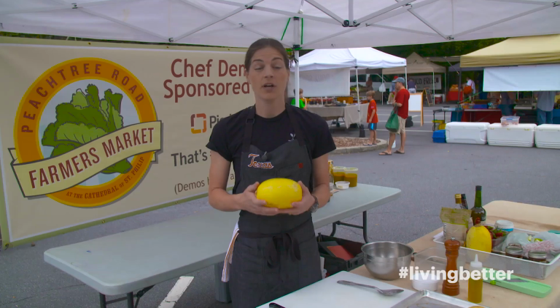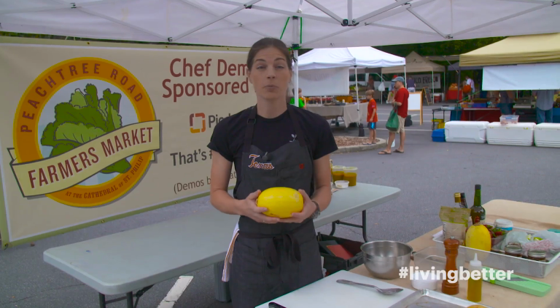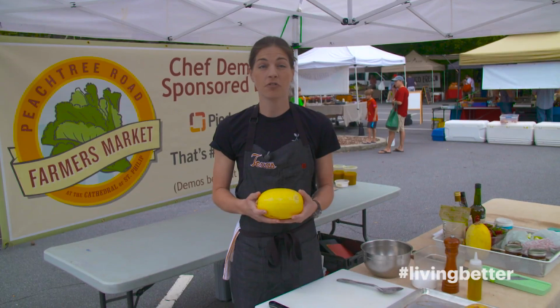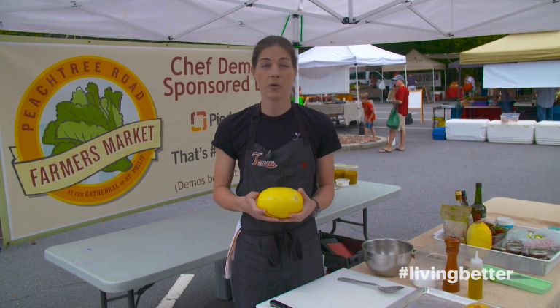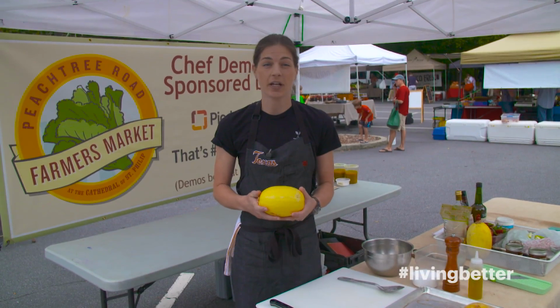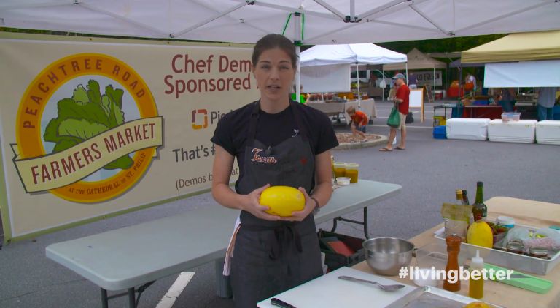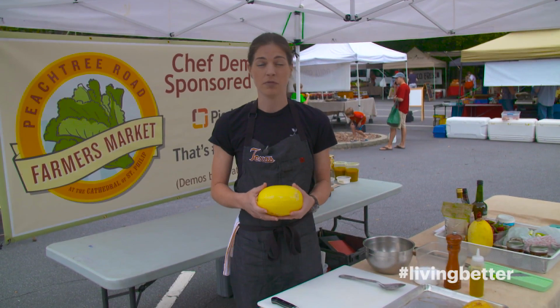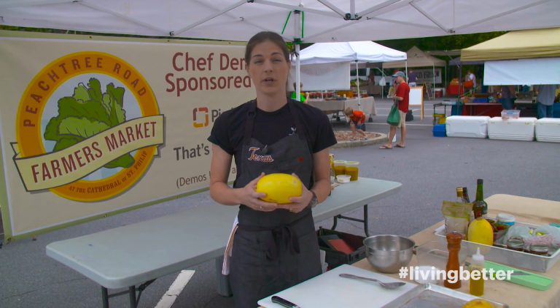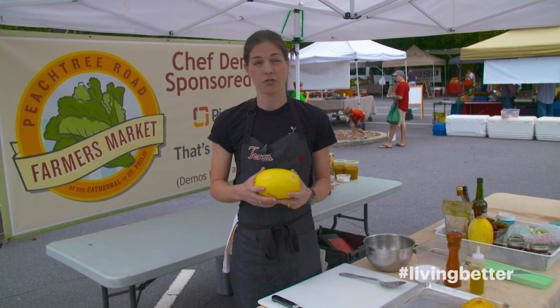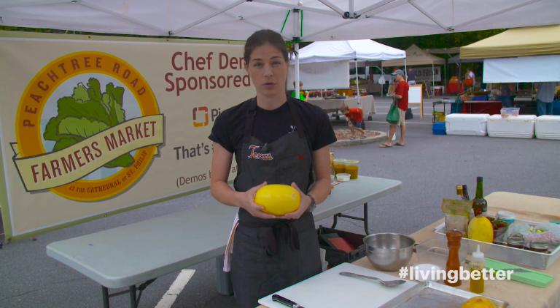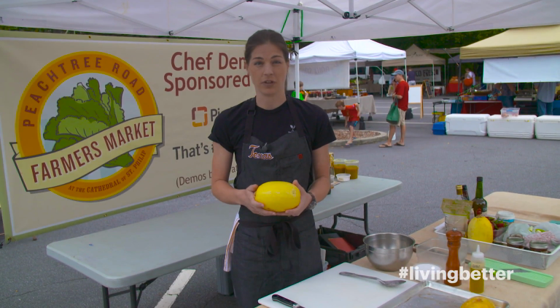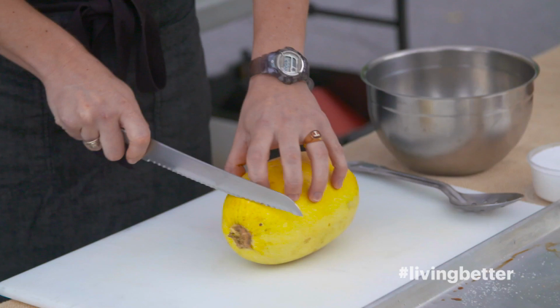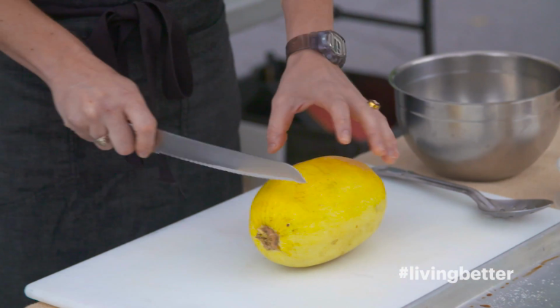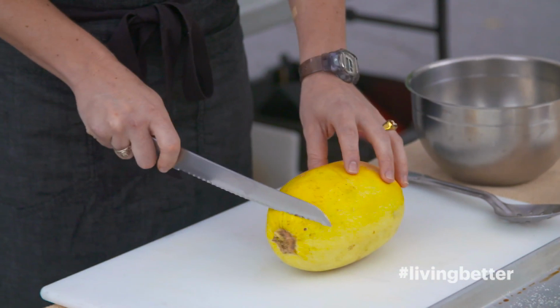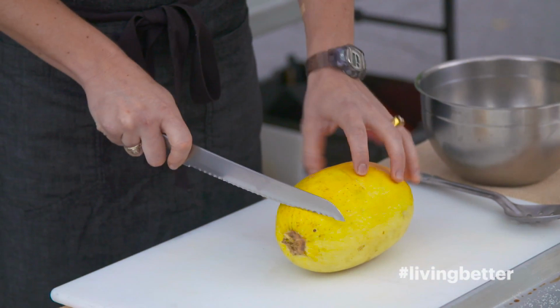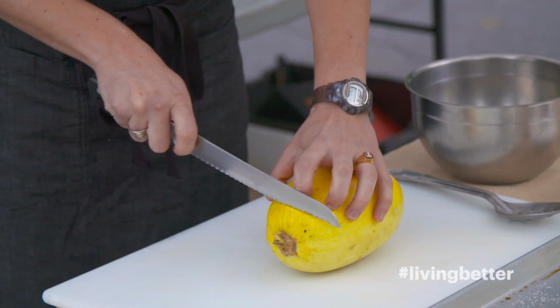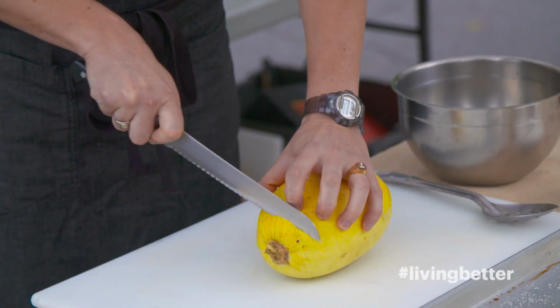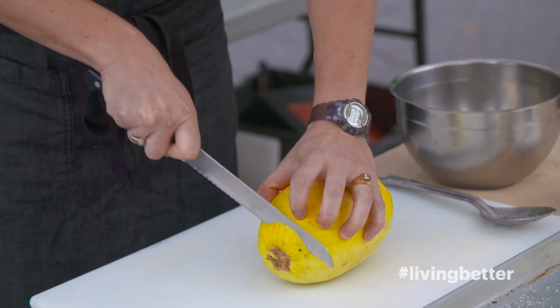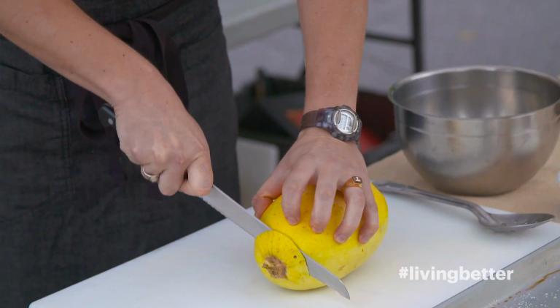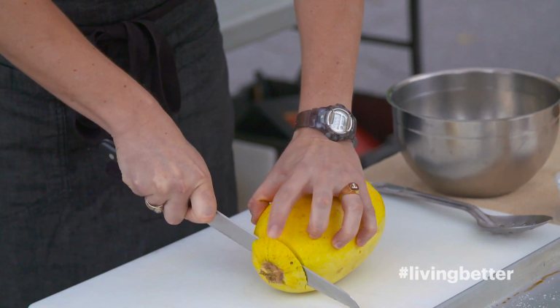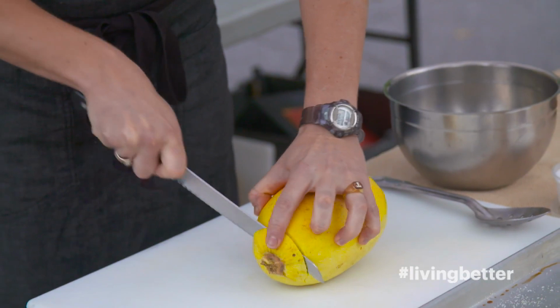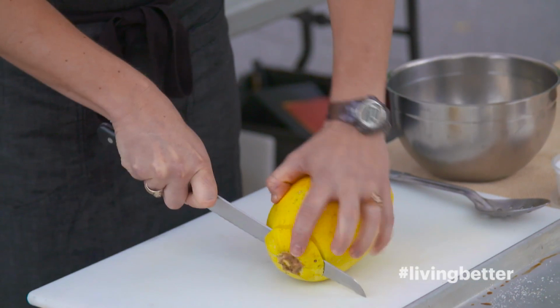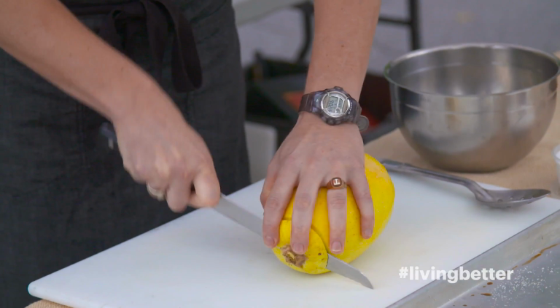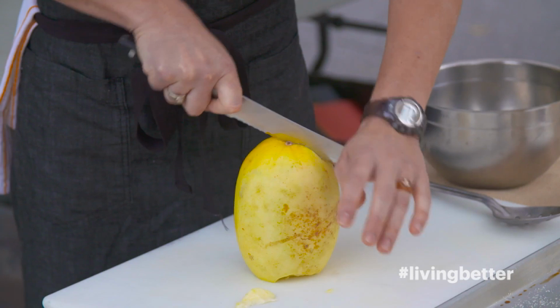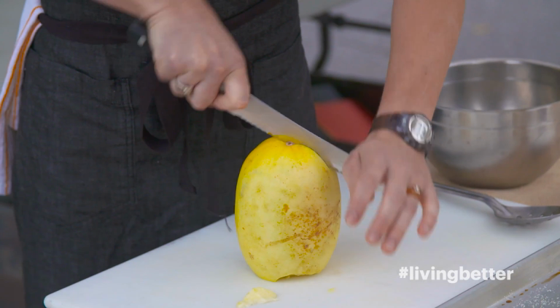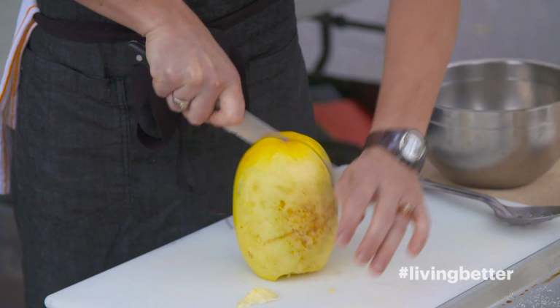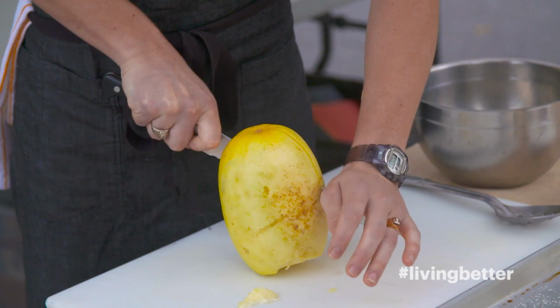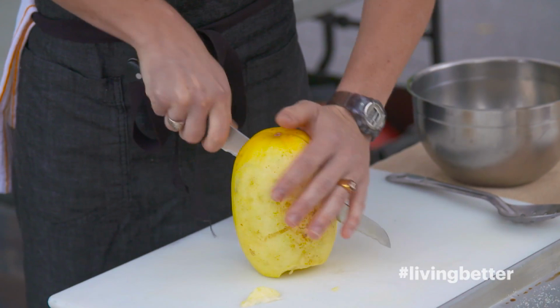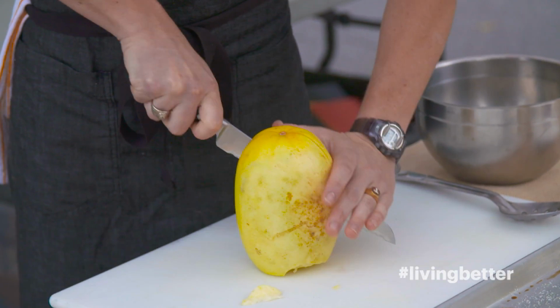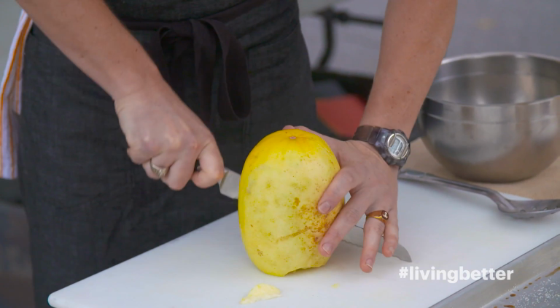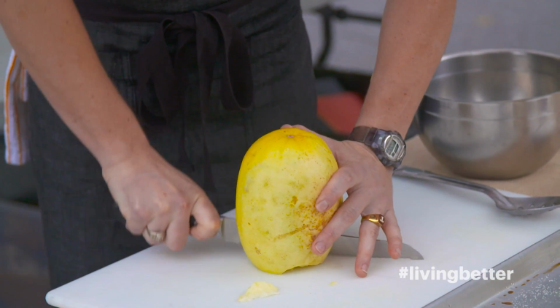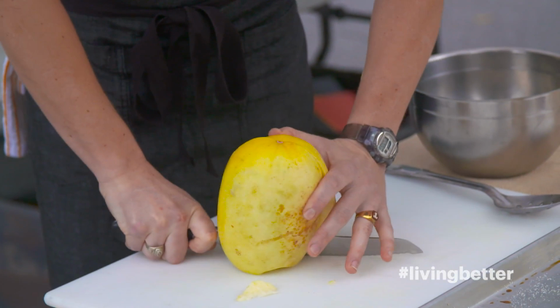Now I'm going to show you how to cut it before we actually roast it. The best thing to do is to level off one side and use that as your support to cut it down through the middle.